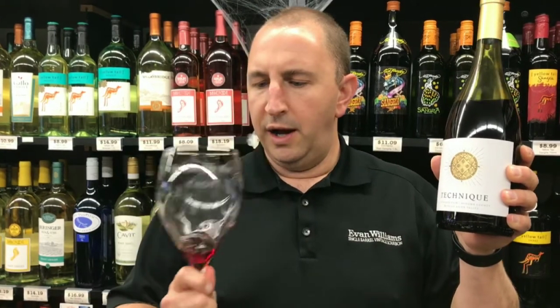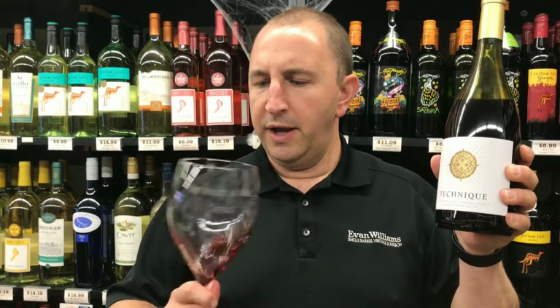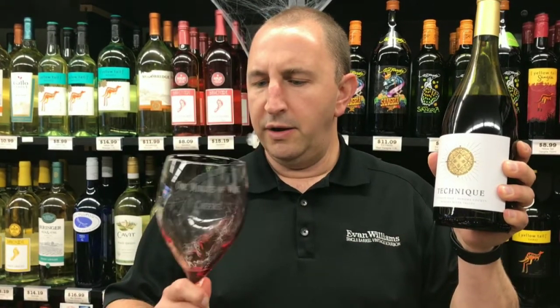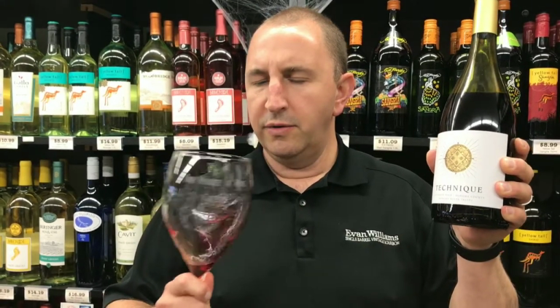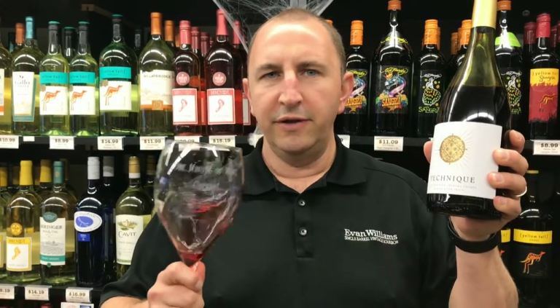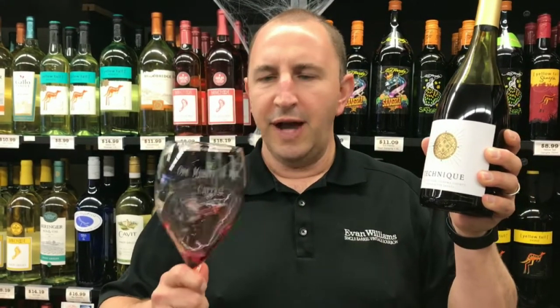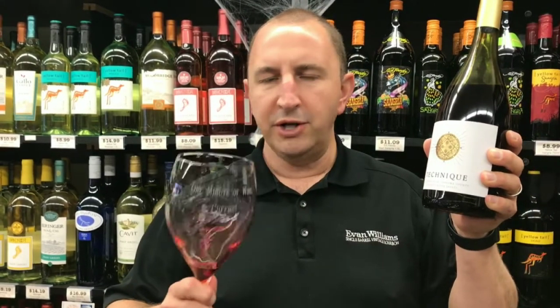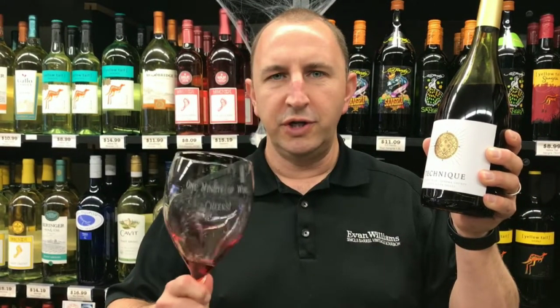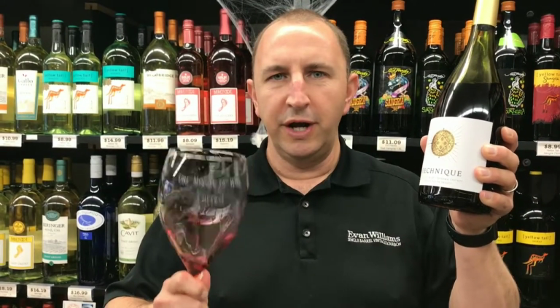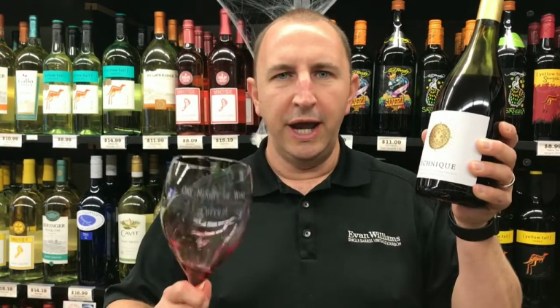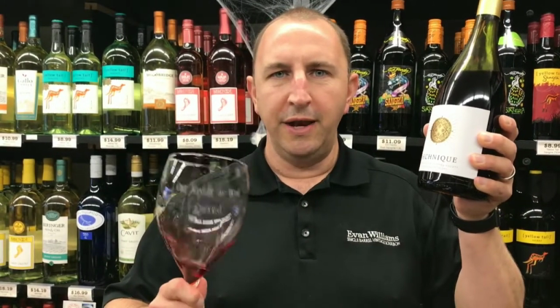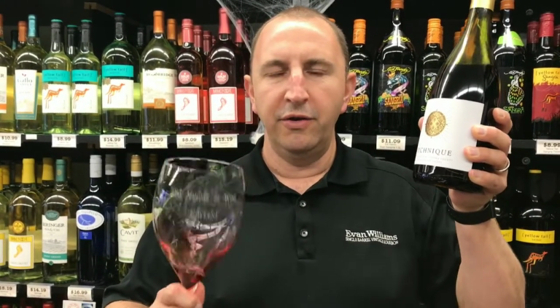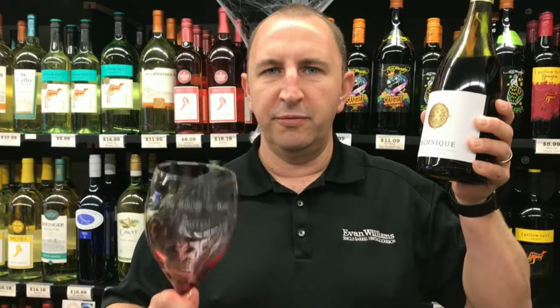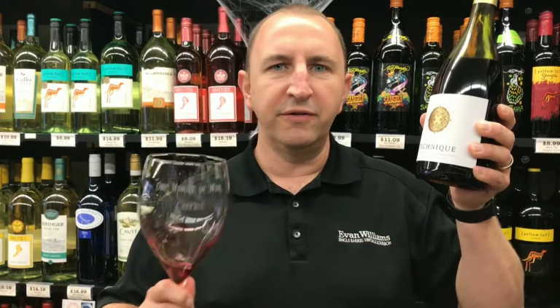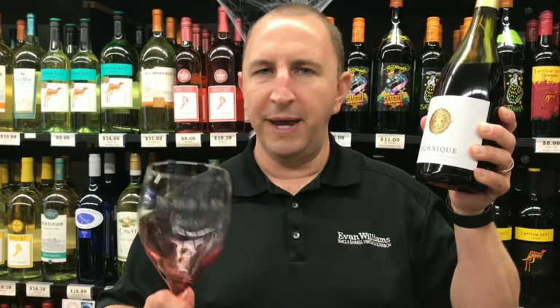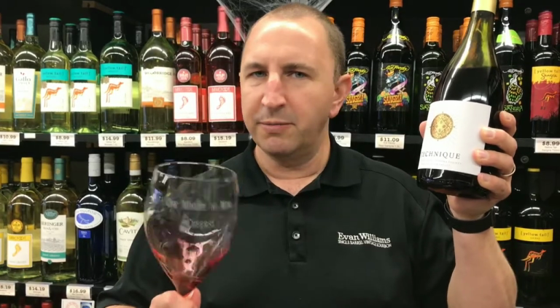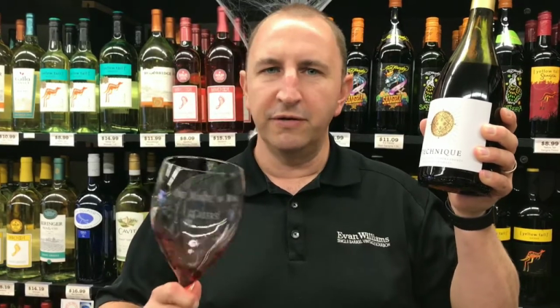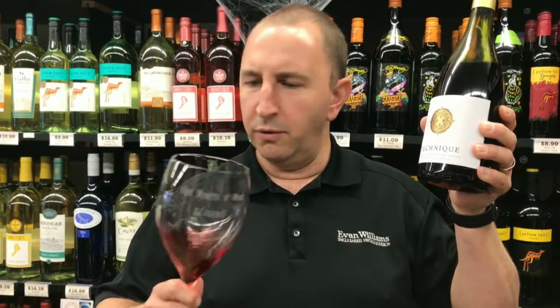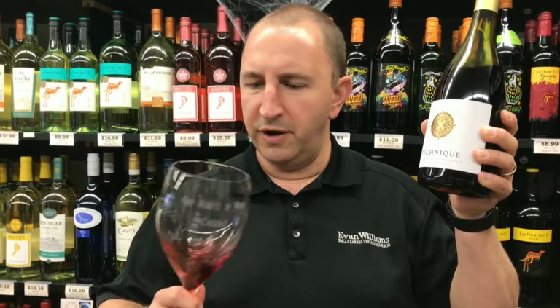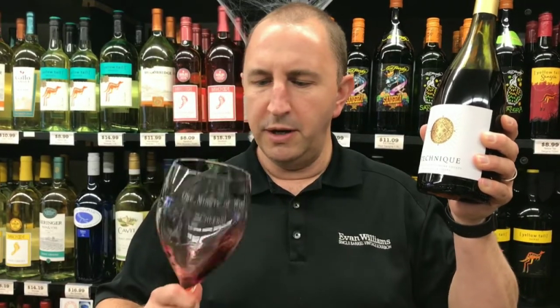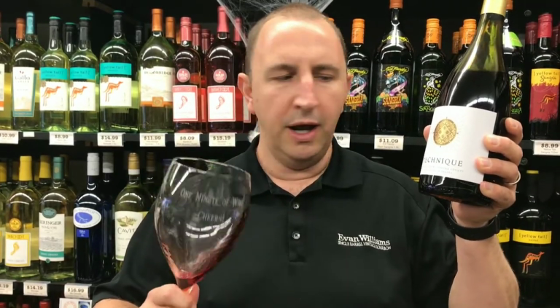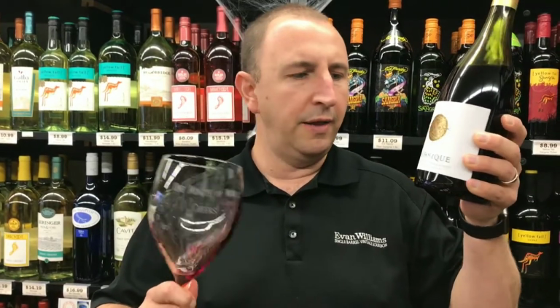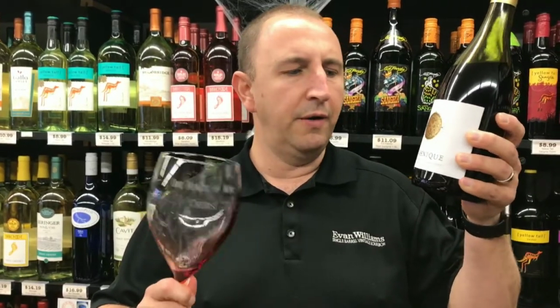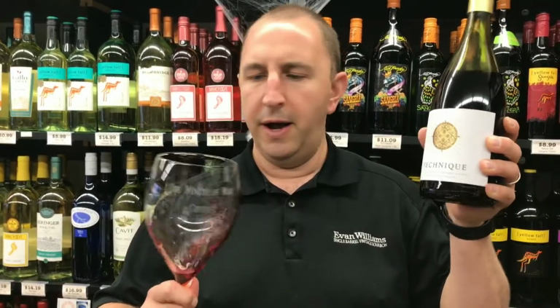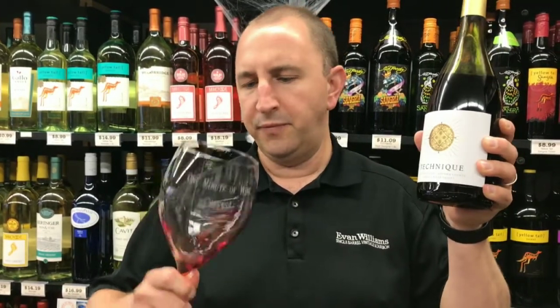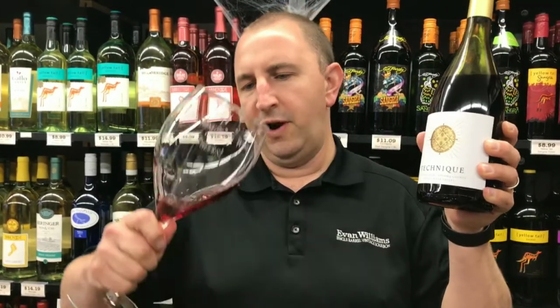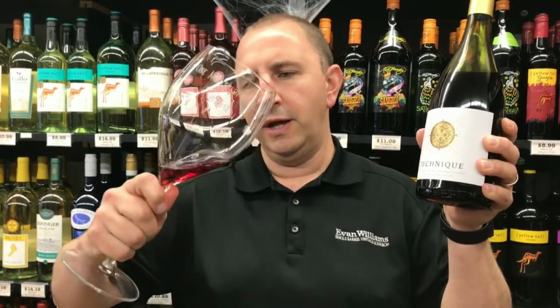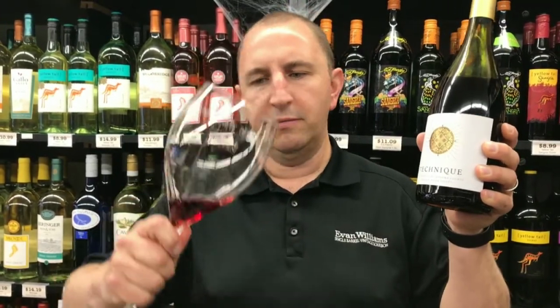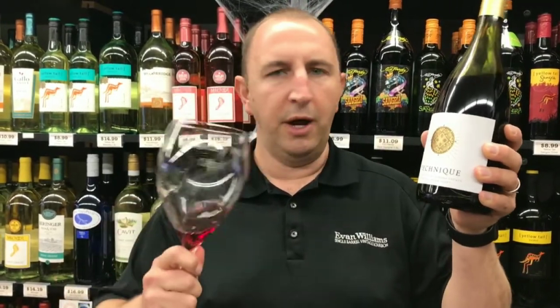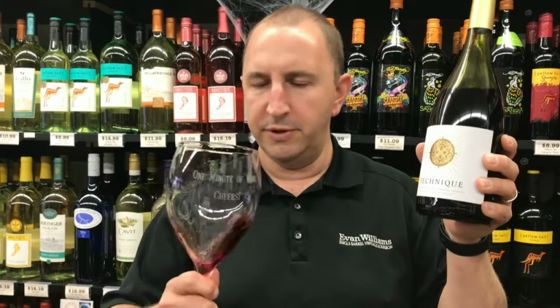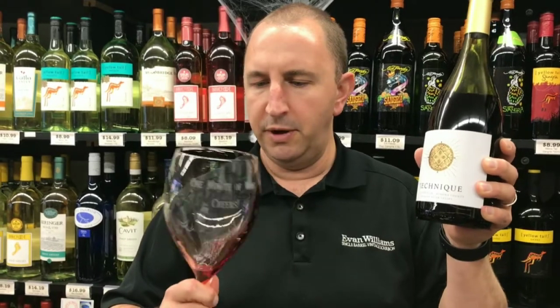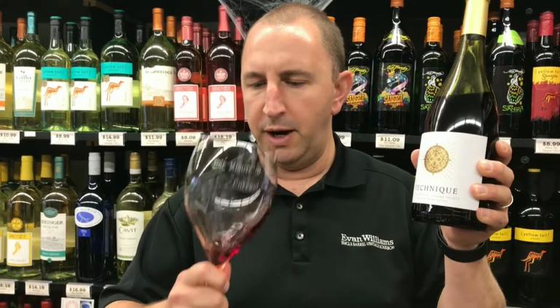I get a nice combination of cherry and spice, like baking spices, cloves, cinnamon in there. Very light, probably 100% Pinot Noir.